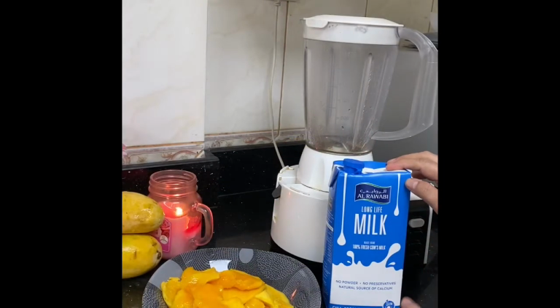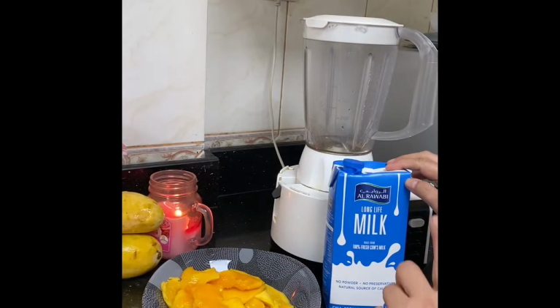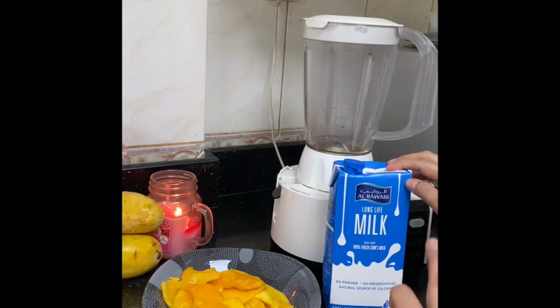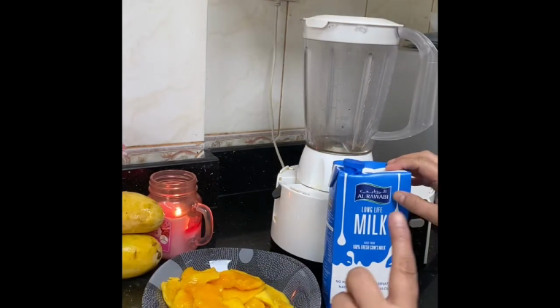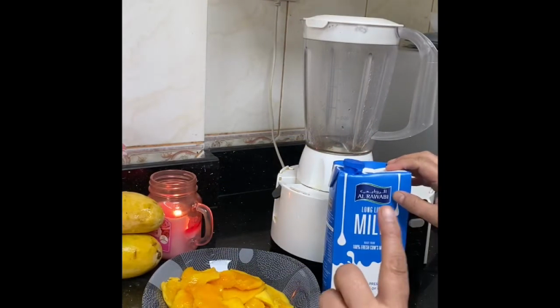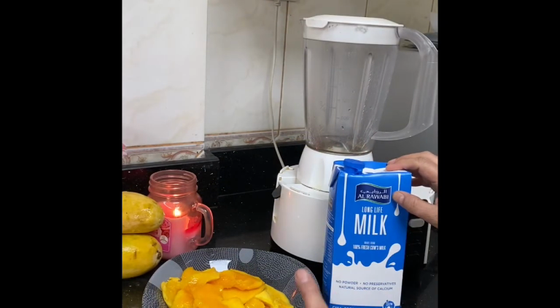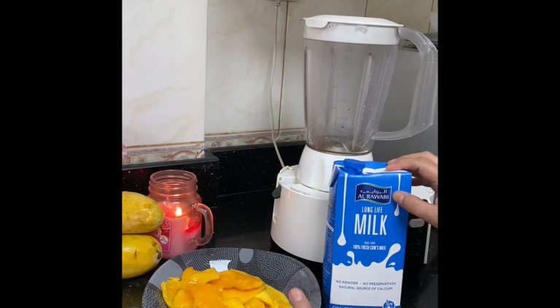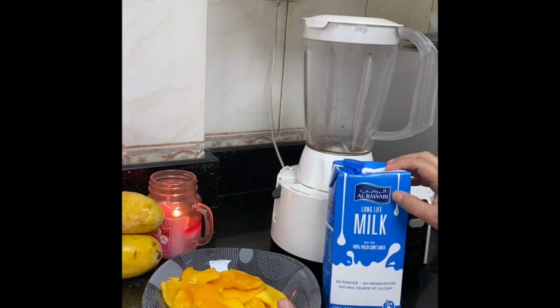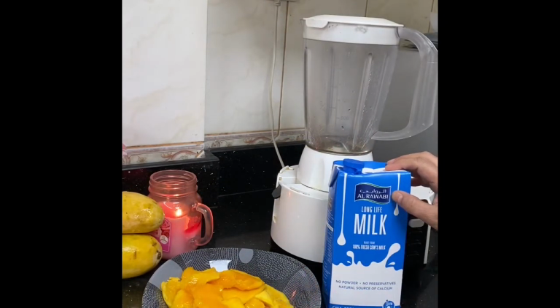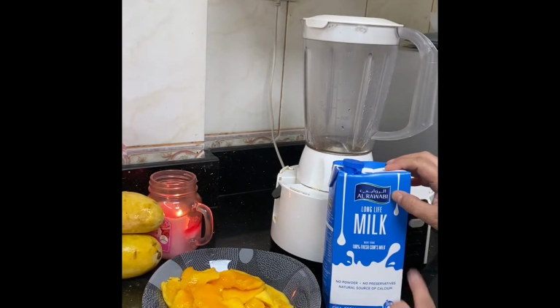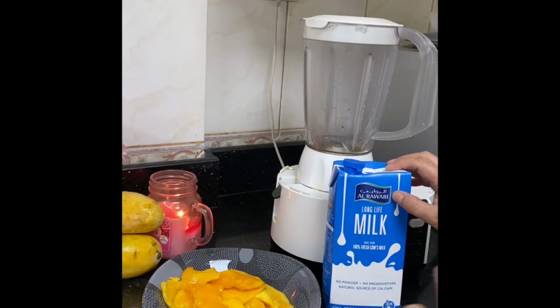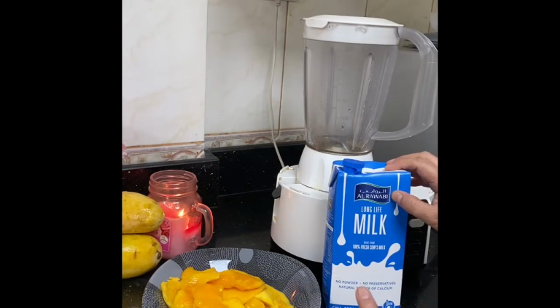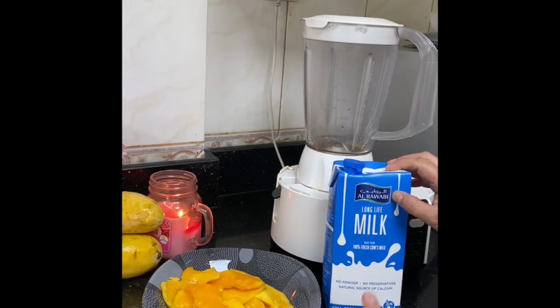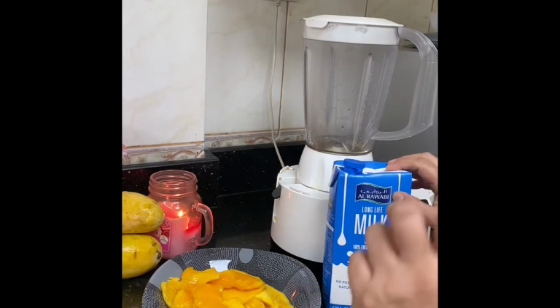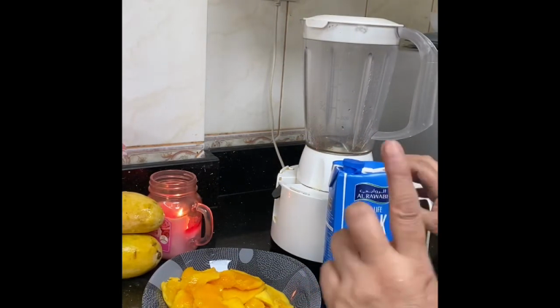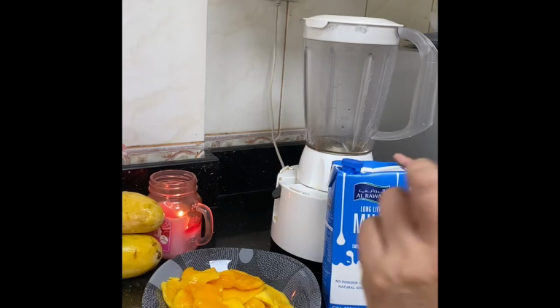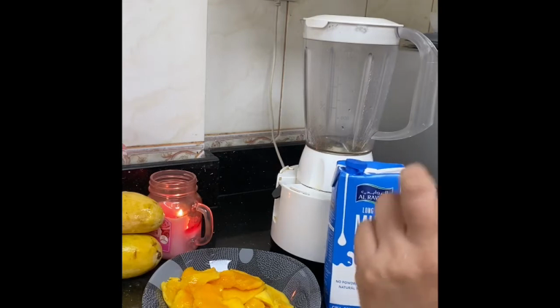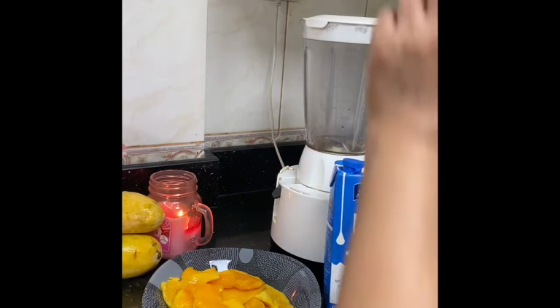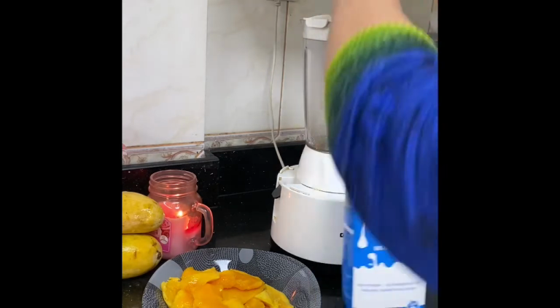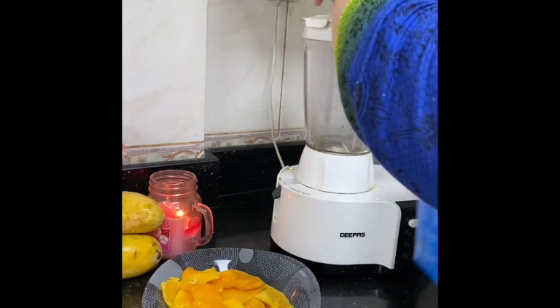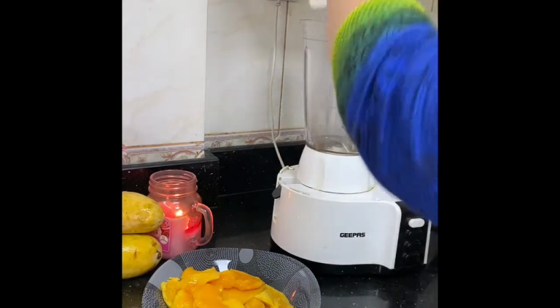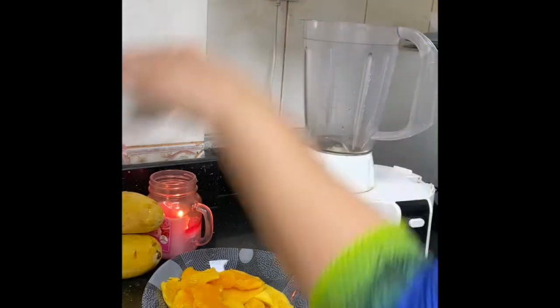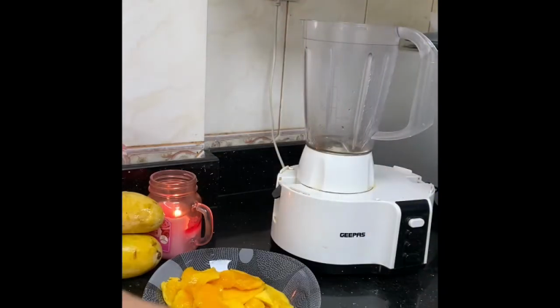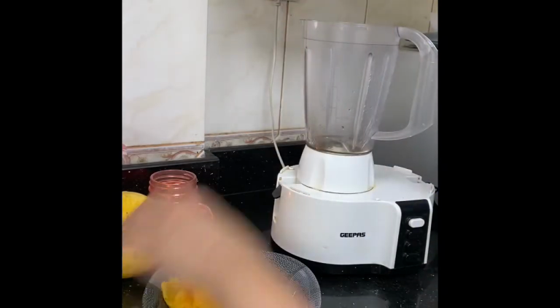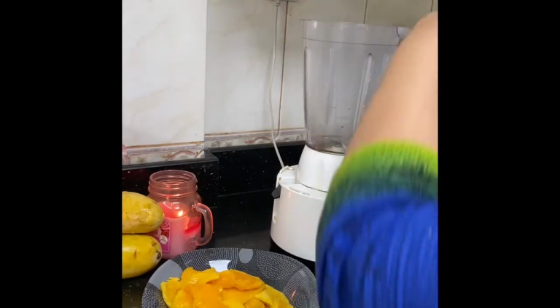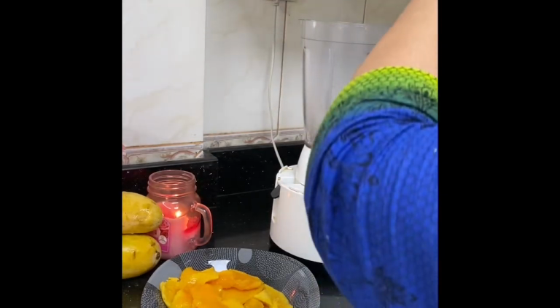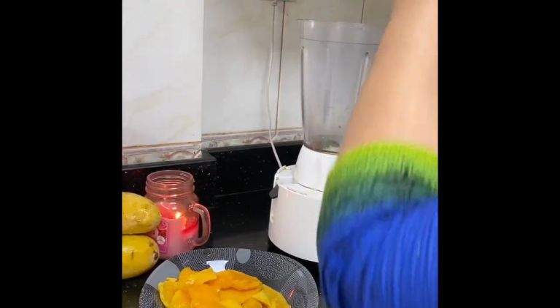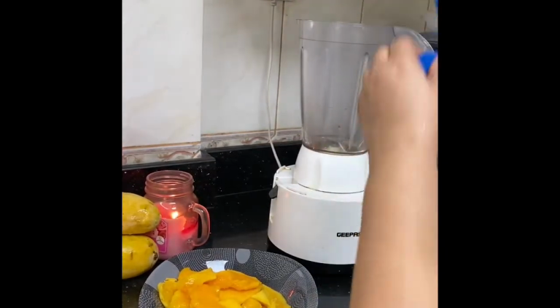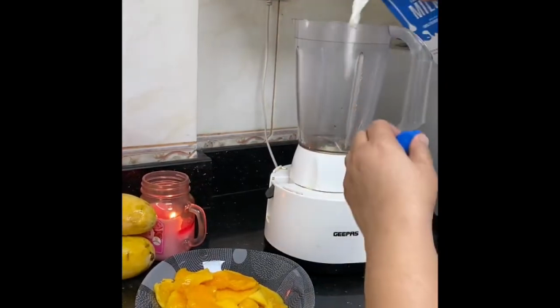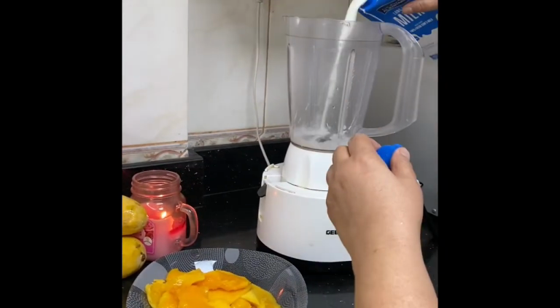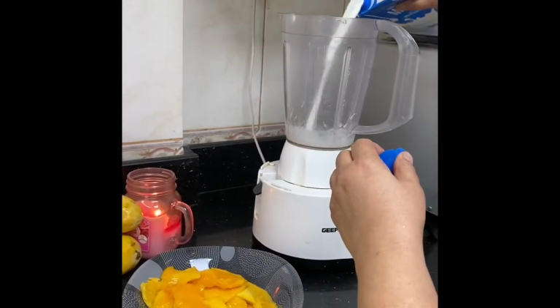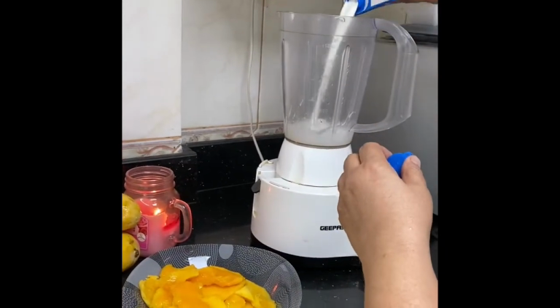I will use some of it as well. 1 liter of water. Then we put them in the water.